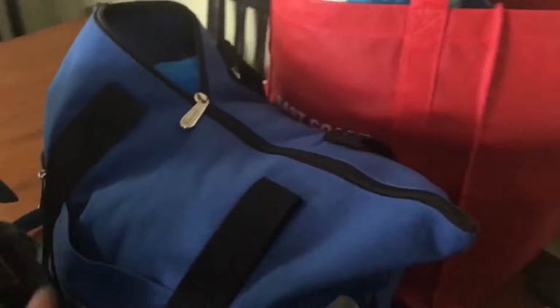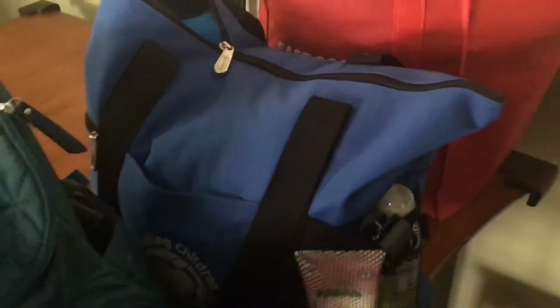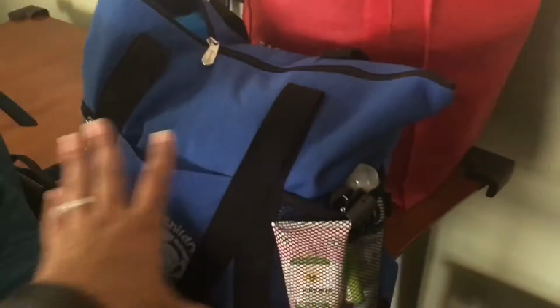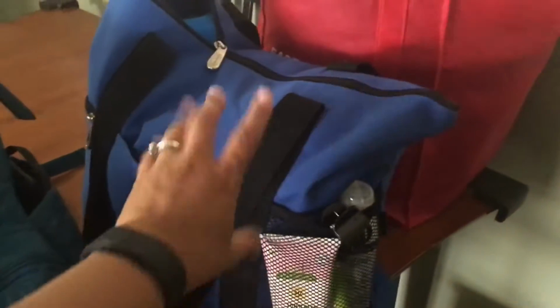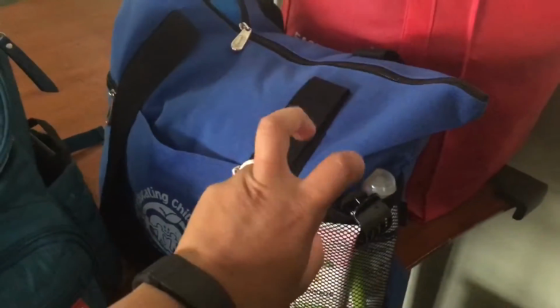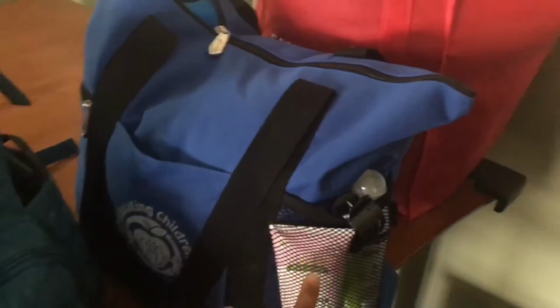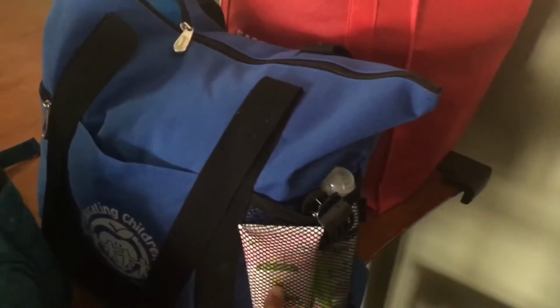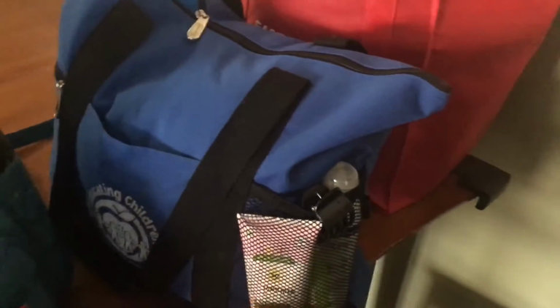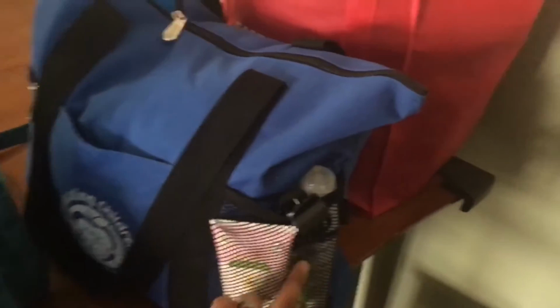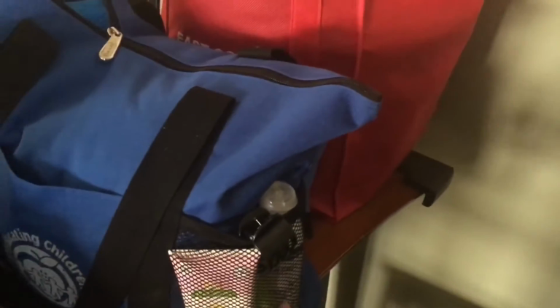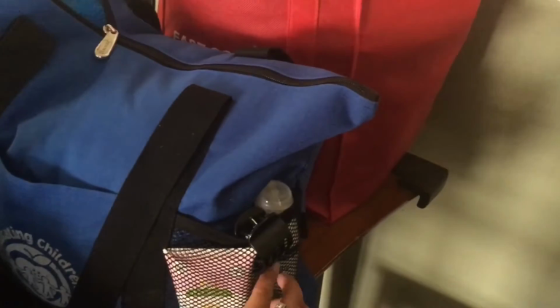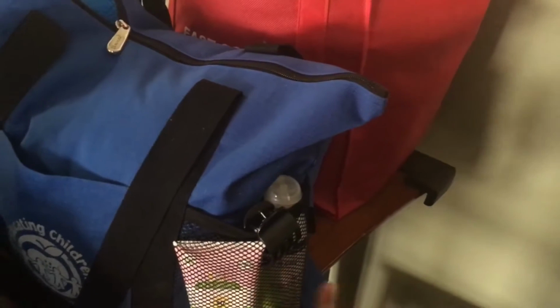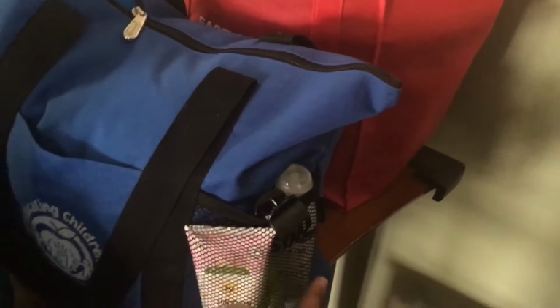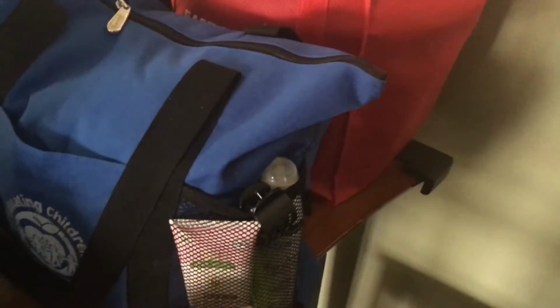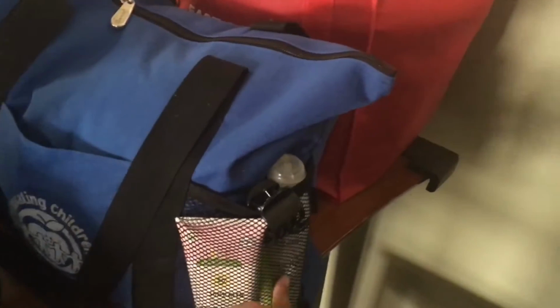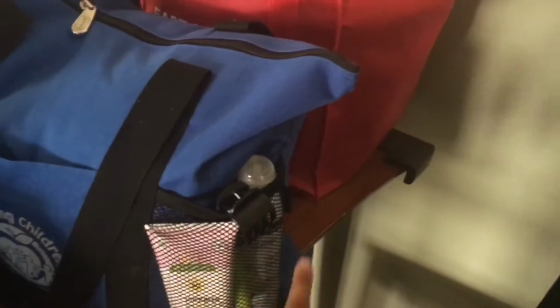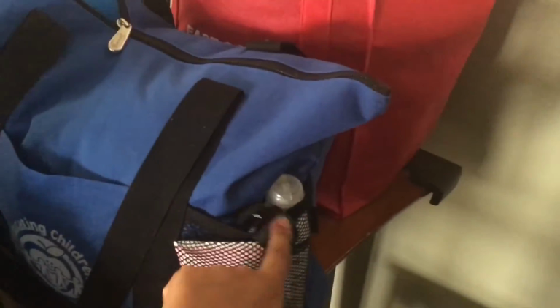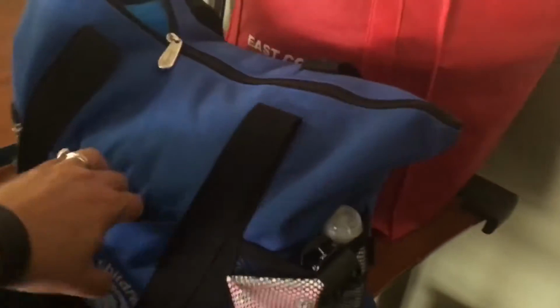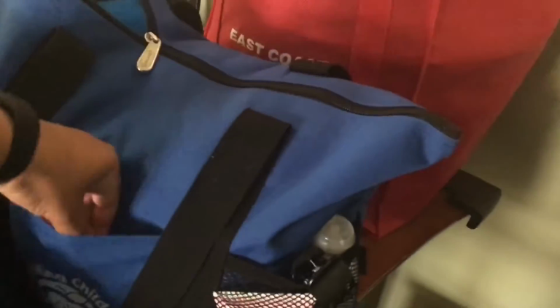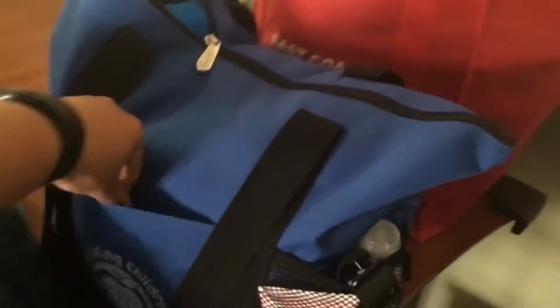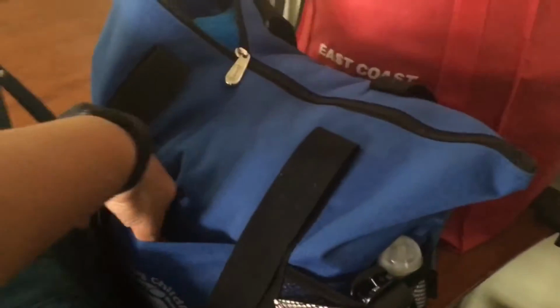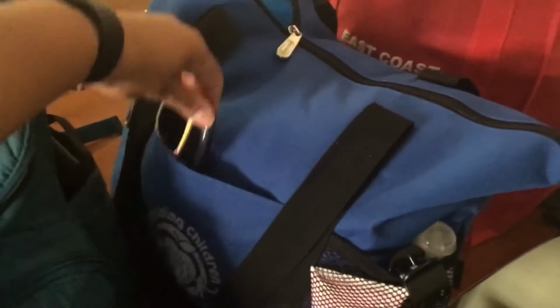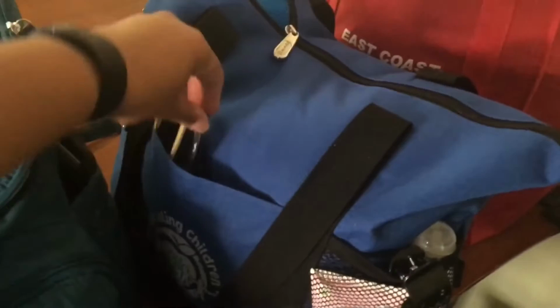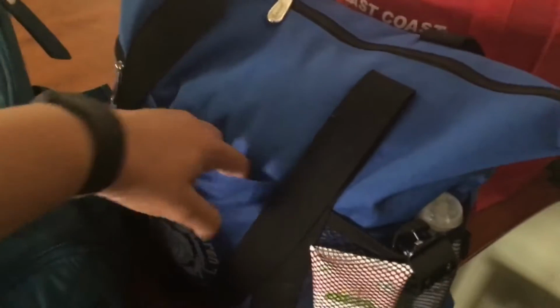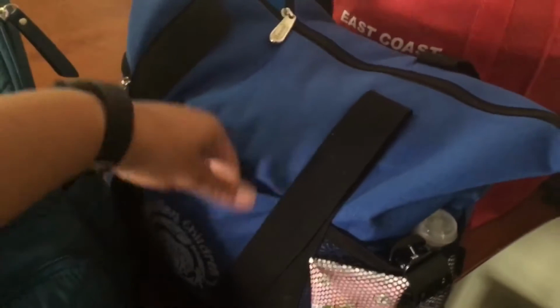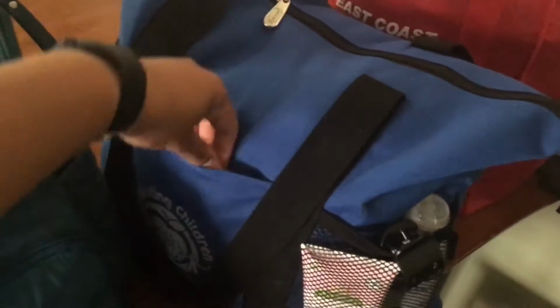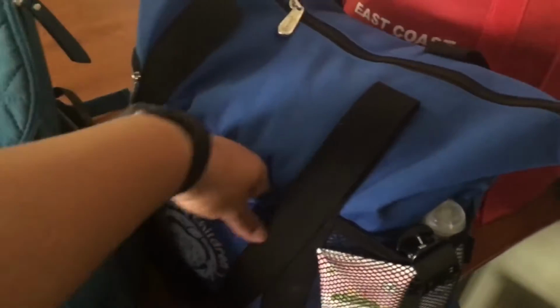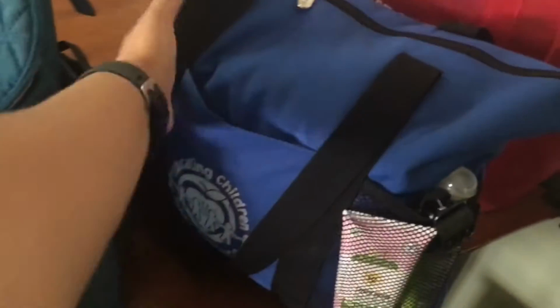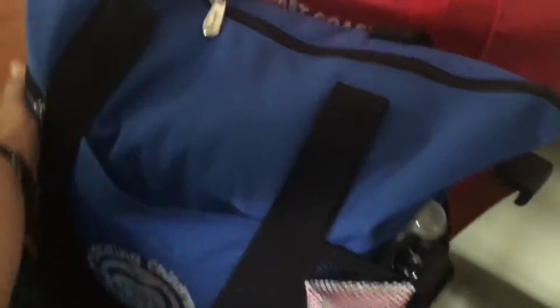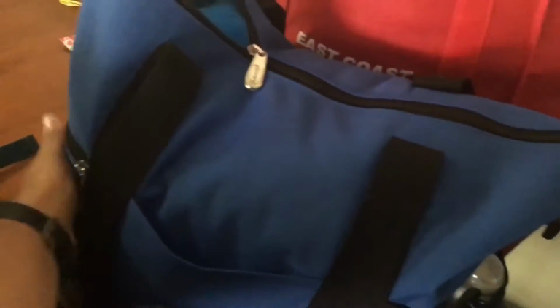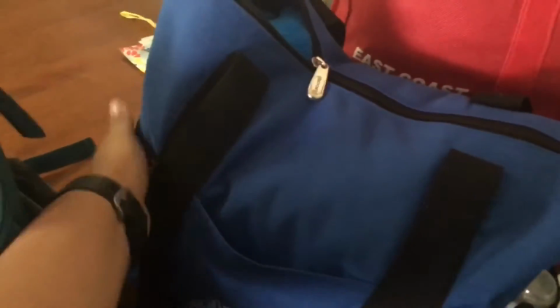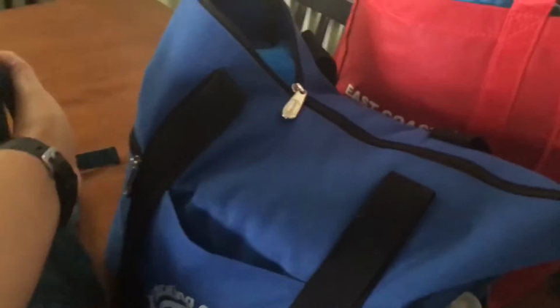Then this is our beach bag. I have sunscreen, my little clip in here. I have sunglasses for the kids, and tissues that were in there.